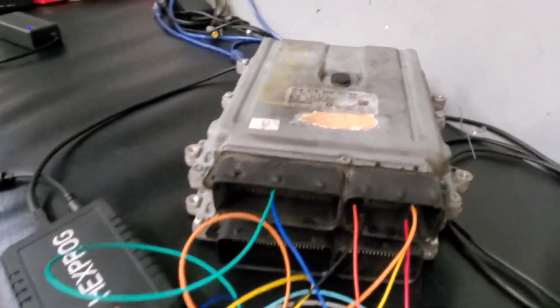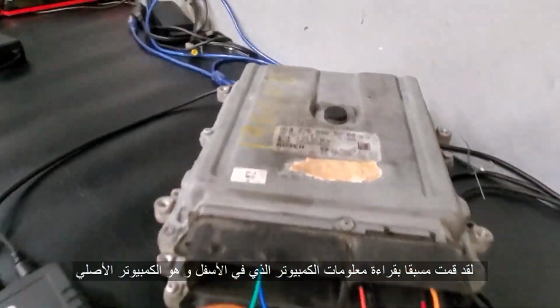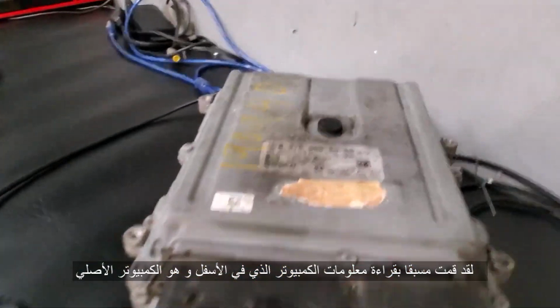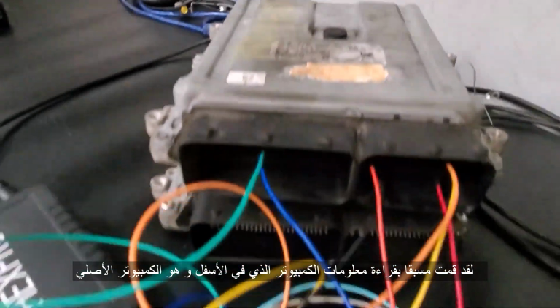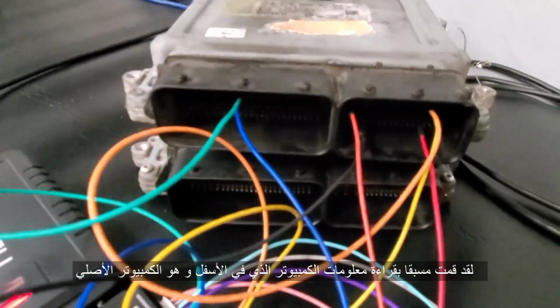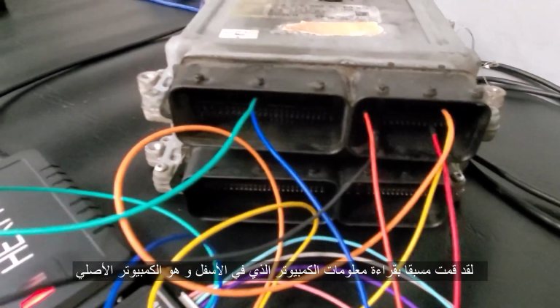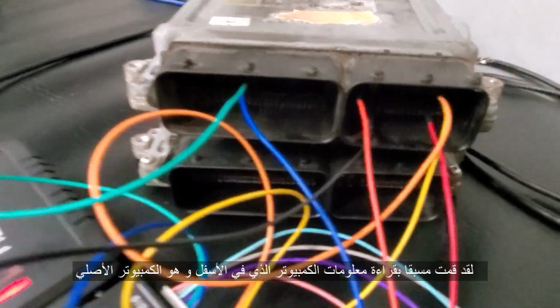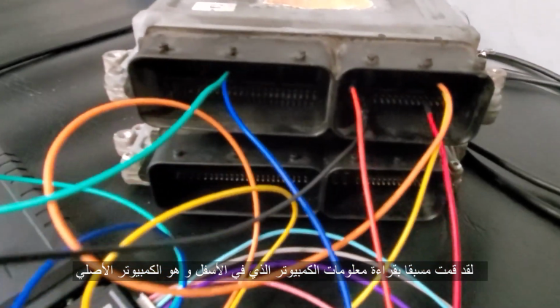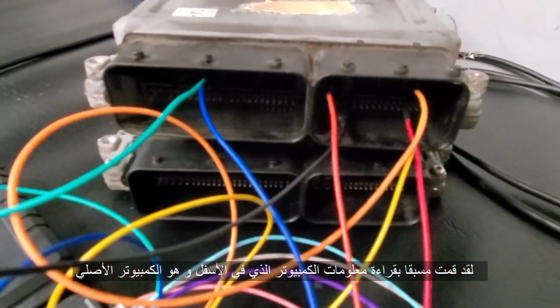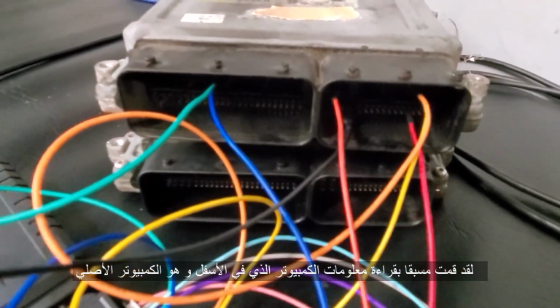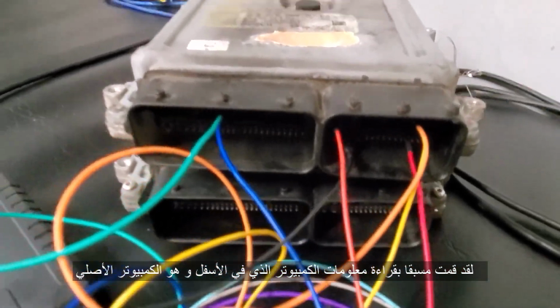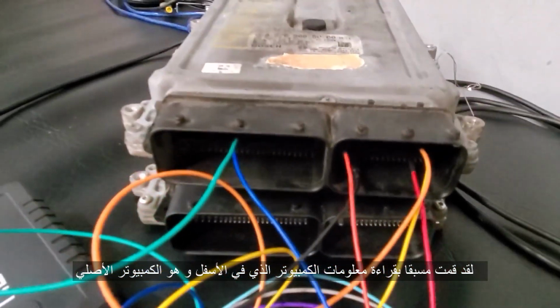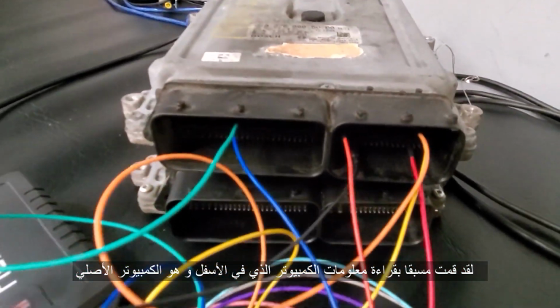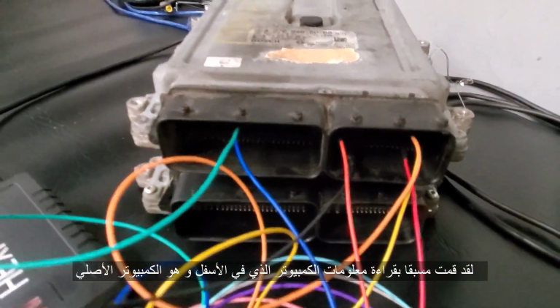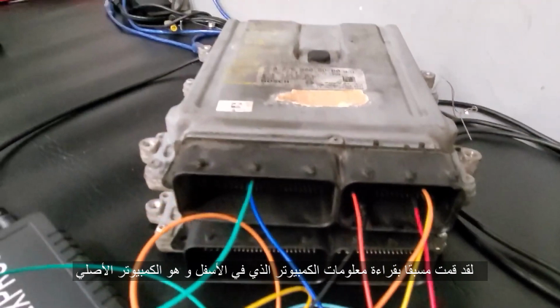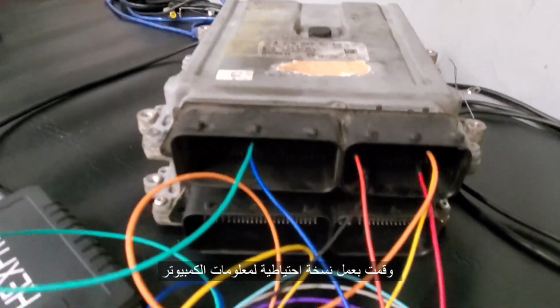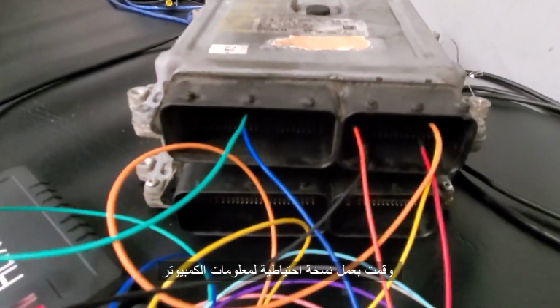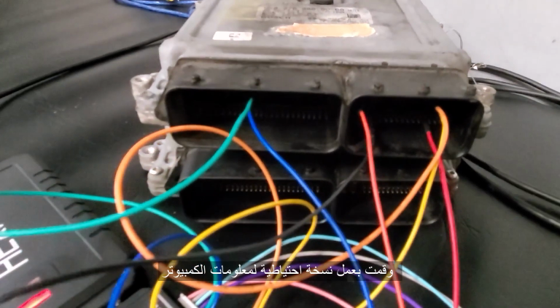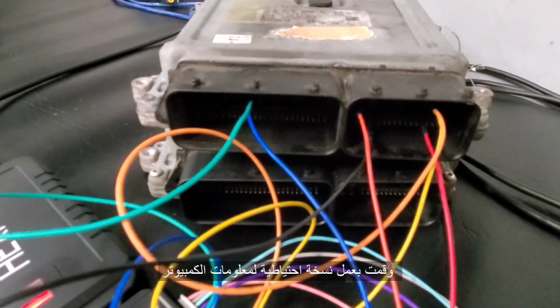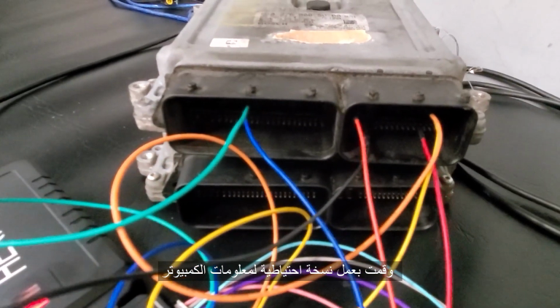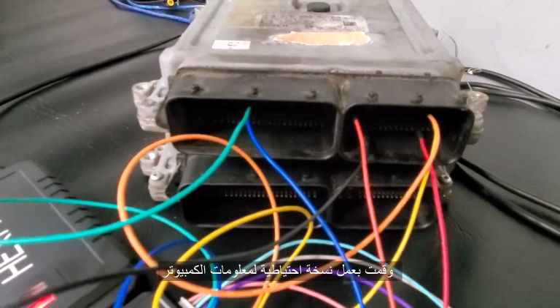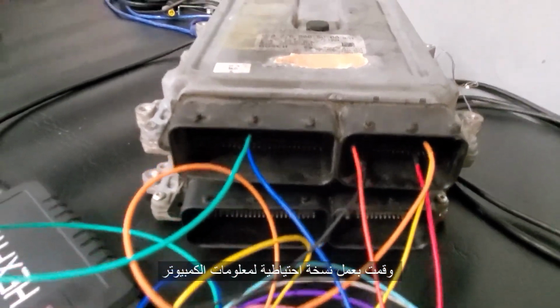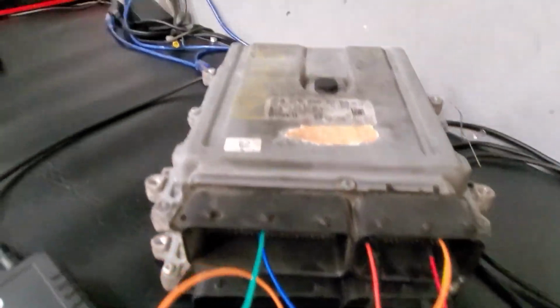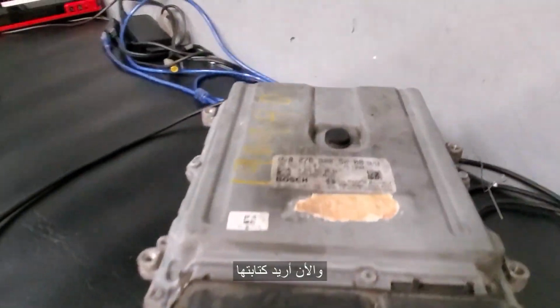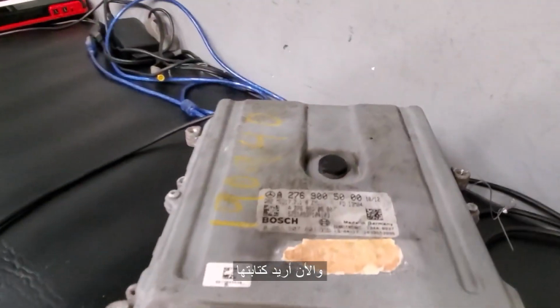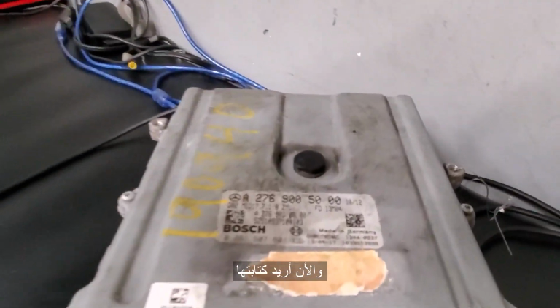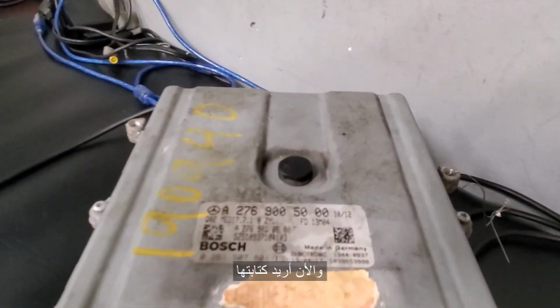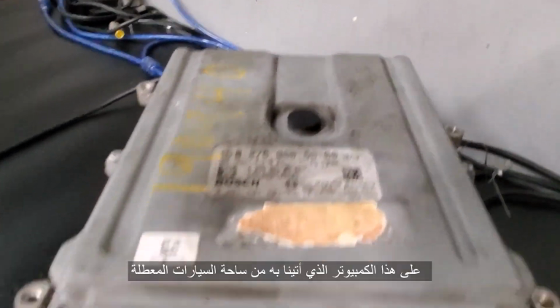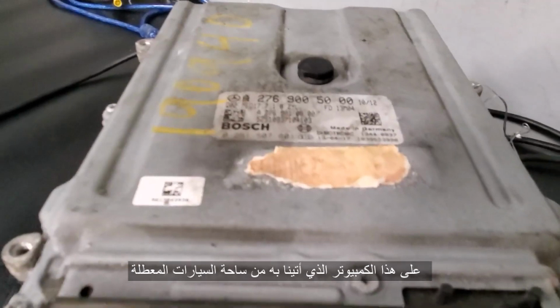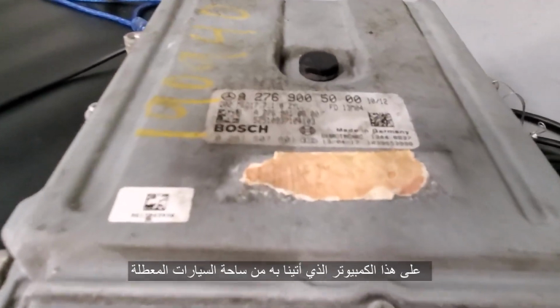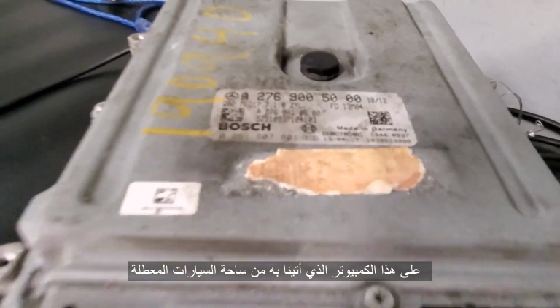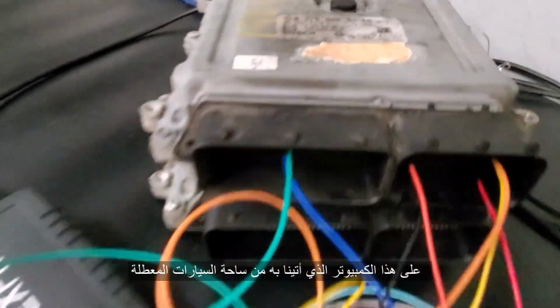Right now I already read the bottom module, which is the original one. I saved the backup data and I want to write it back into this one here from the junkyard.